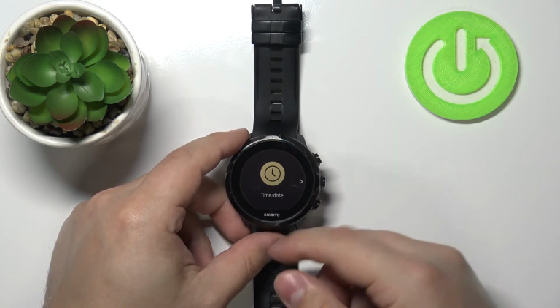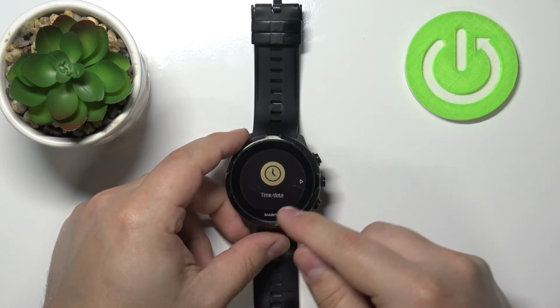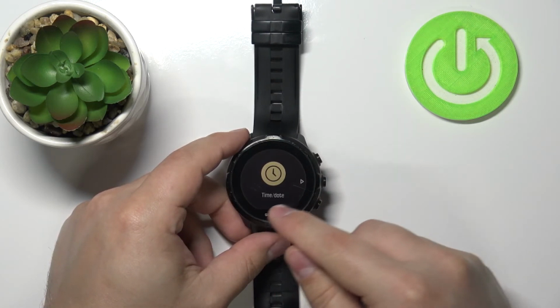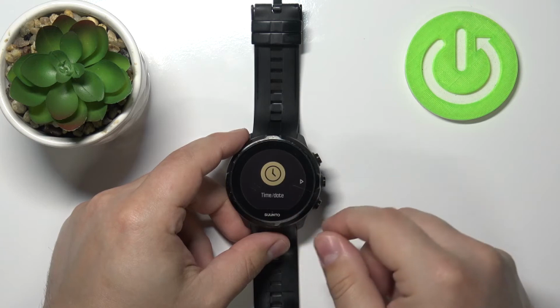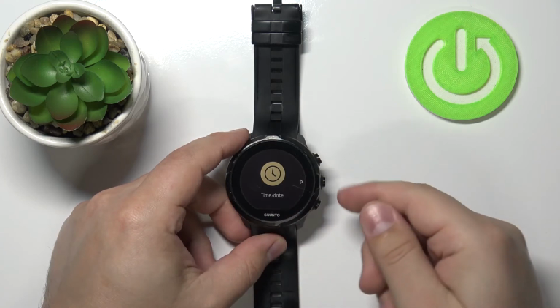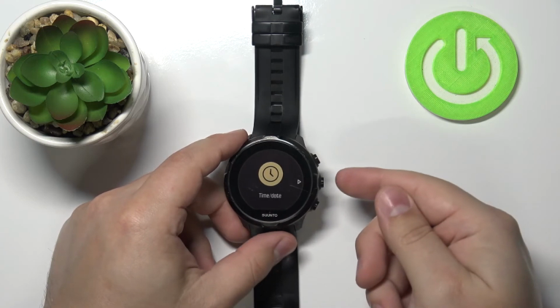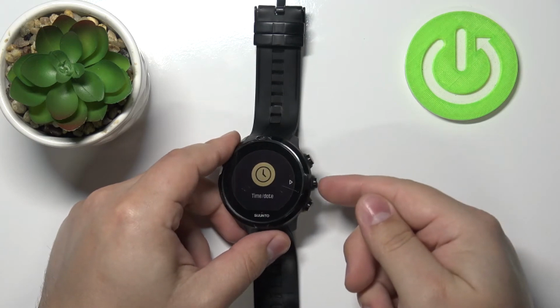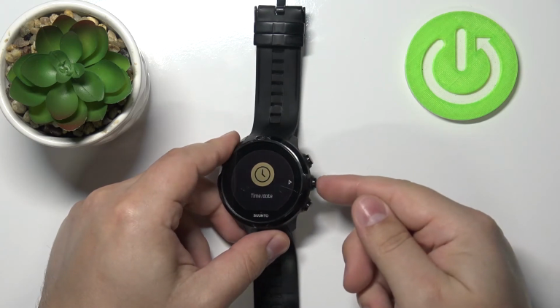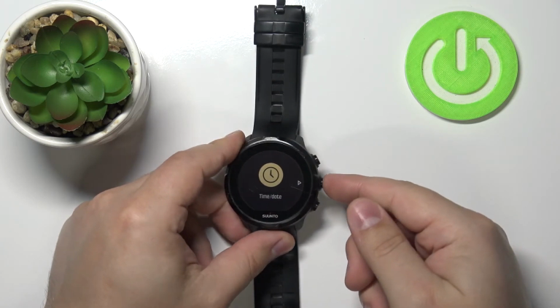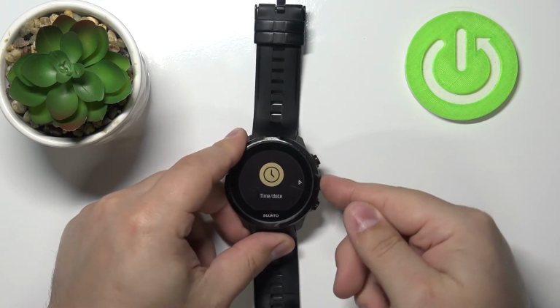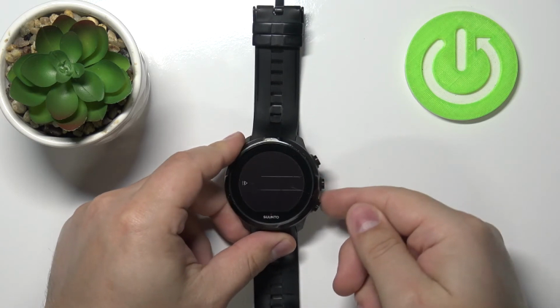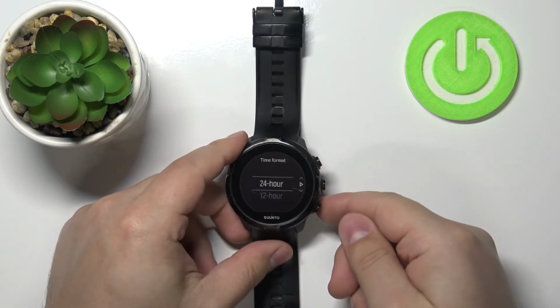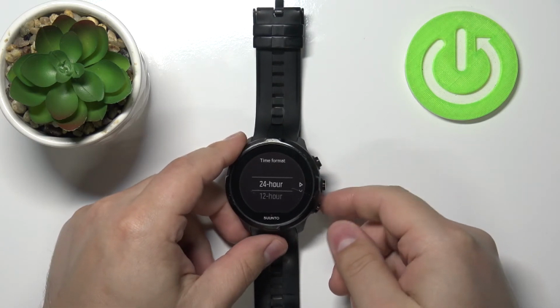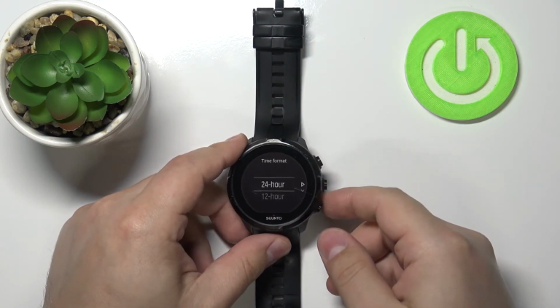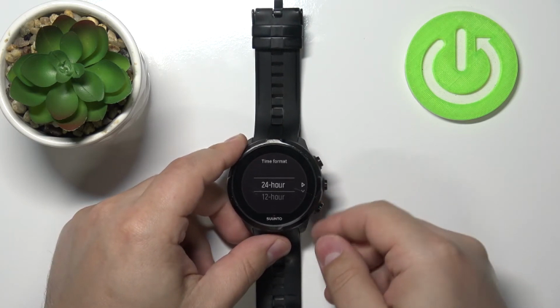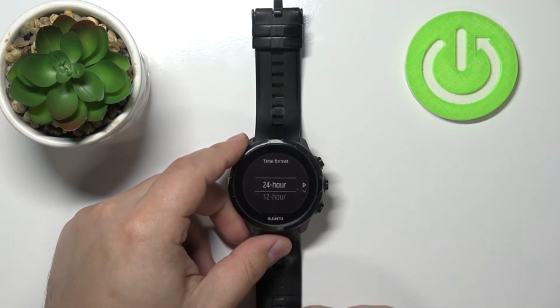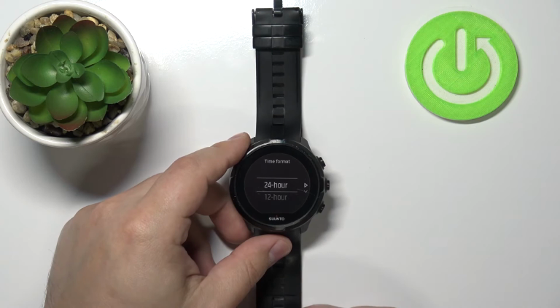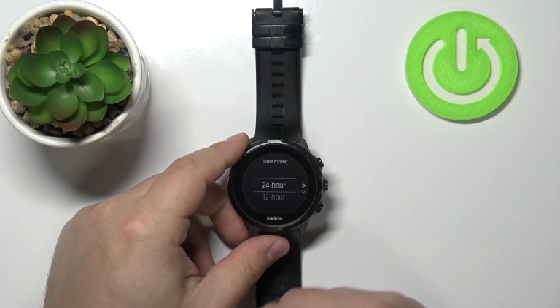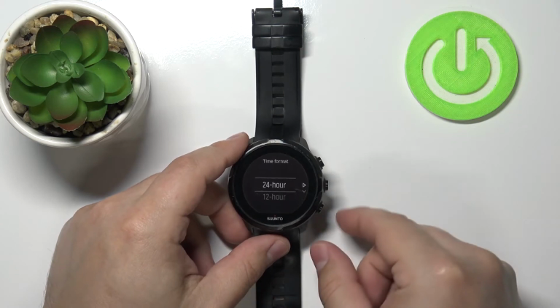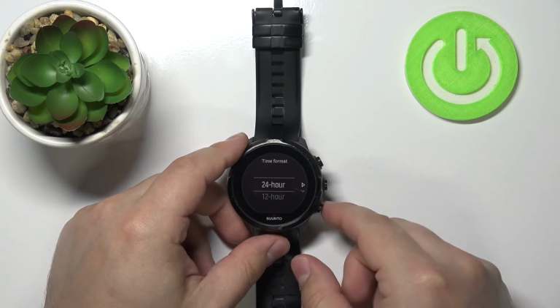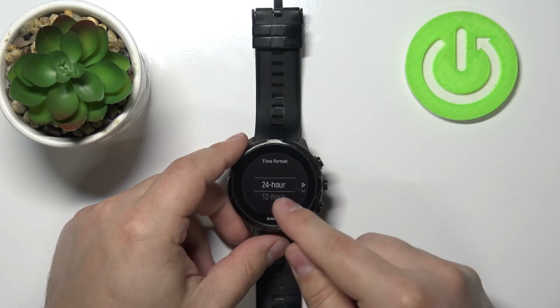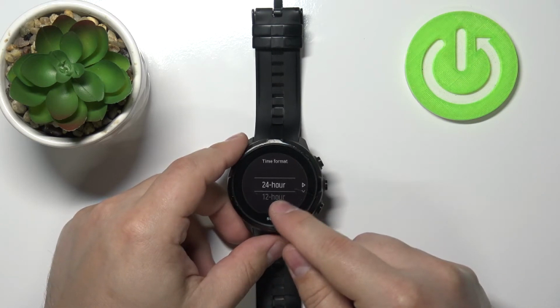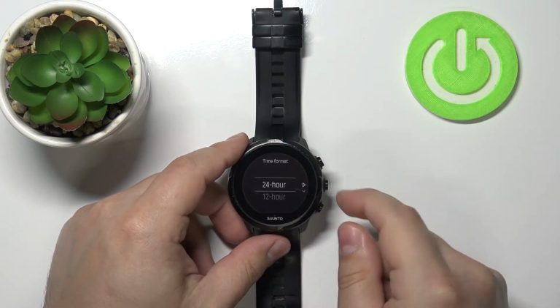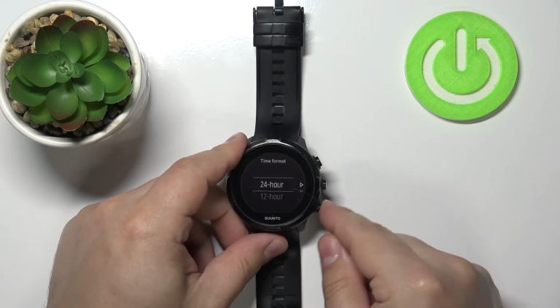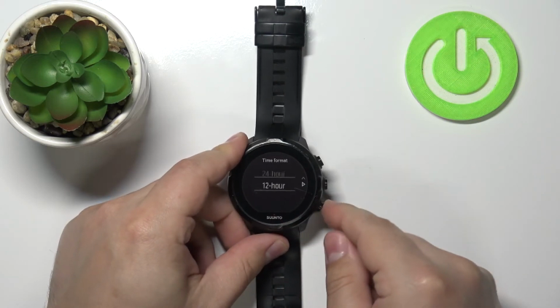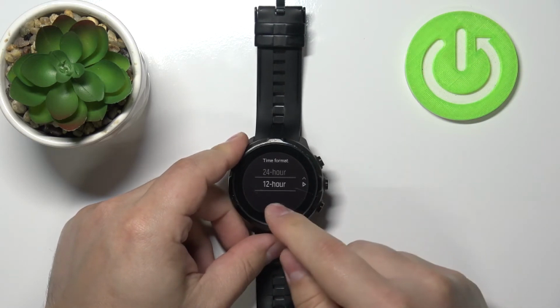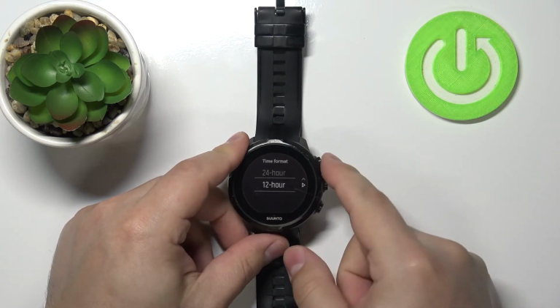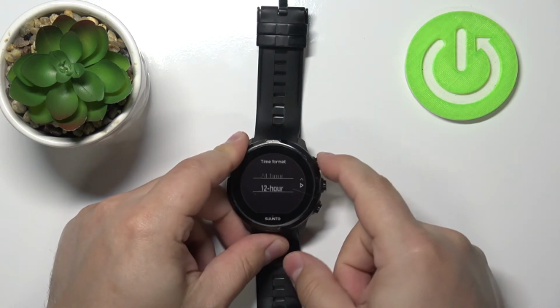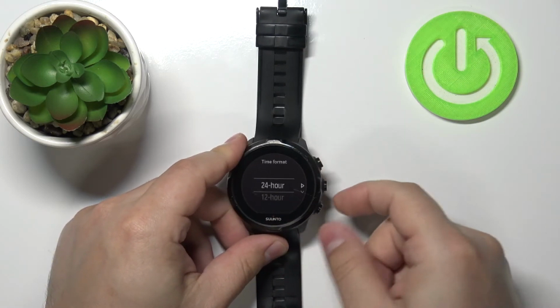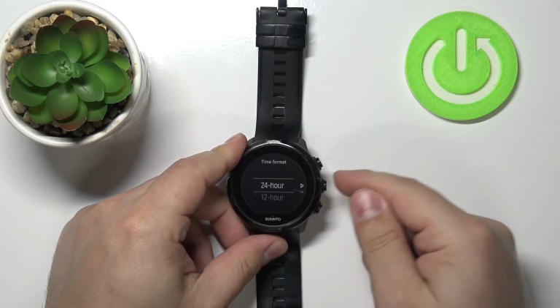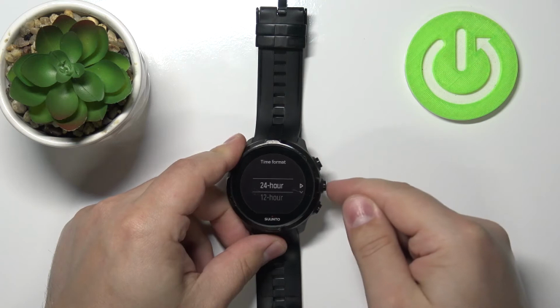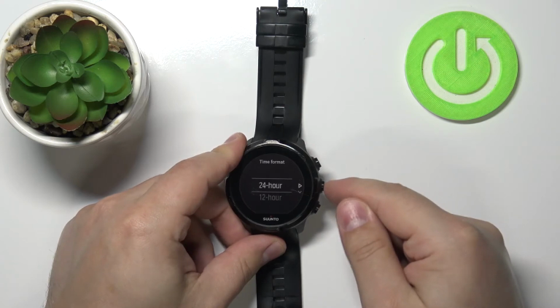Now we can set the time and date. Press the middle button to continue, and here we can select the time format. You have the 24-hour time format or 12-hour. Select the one you like and press the middle button.